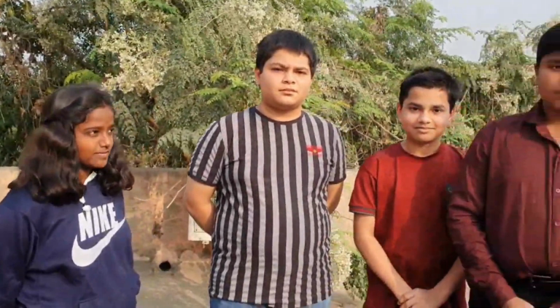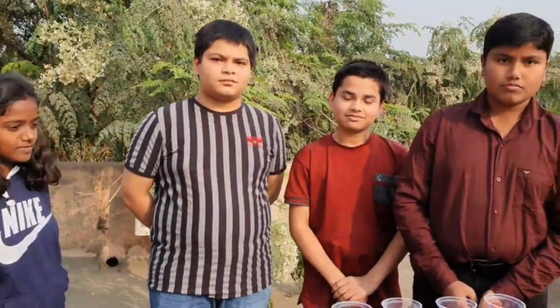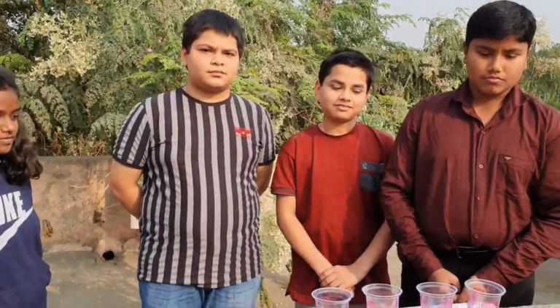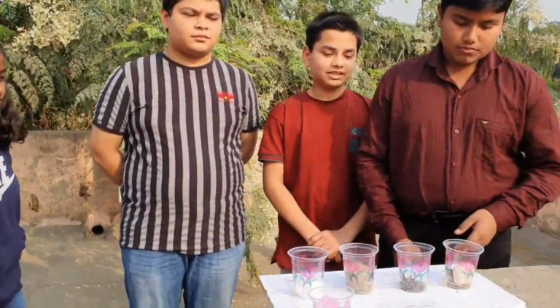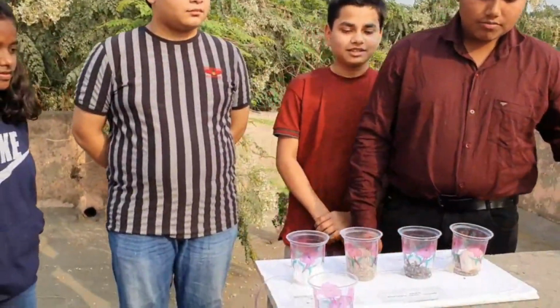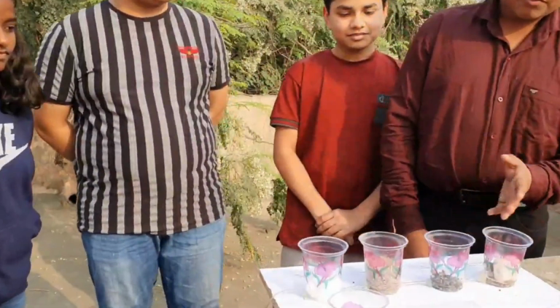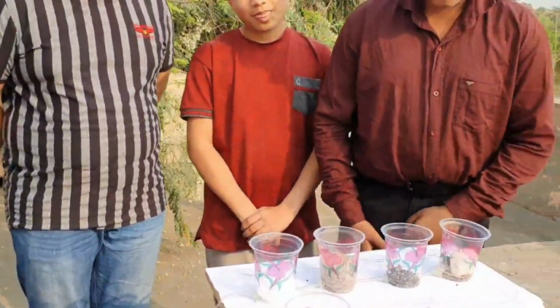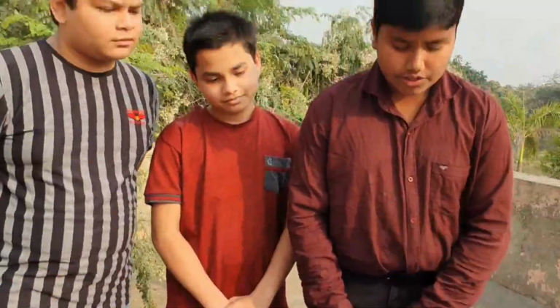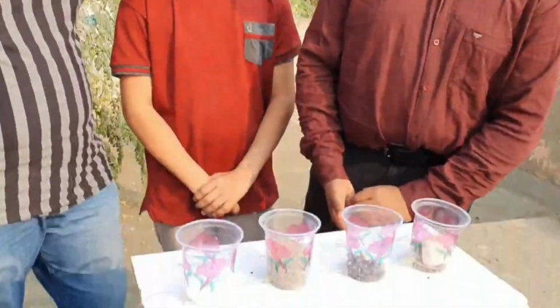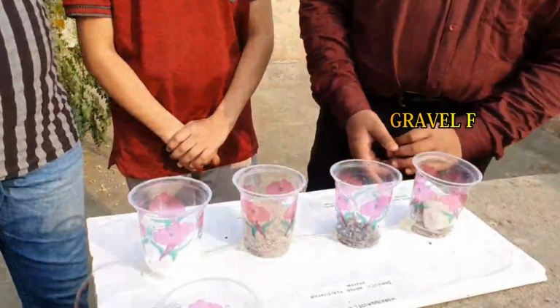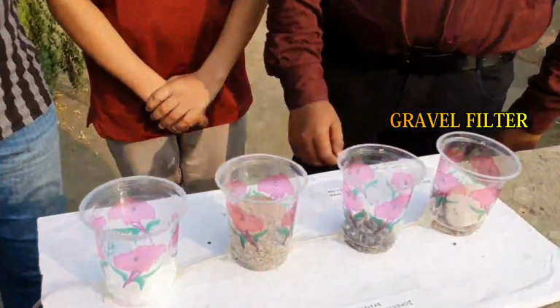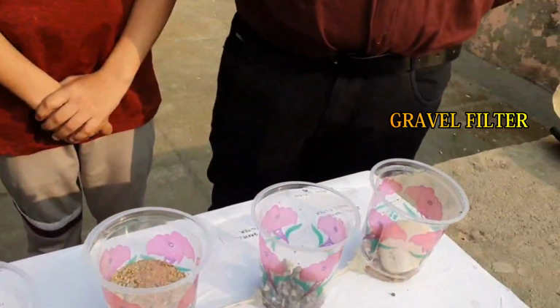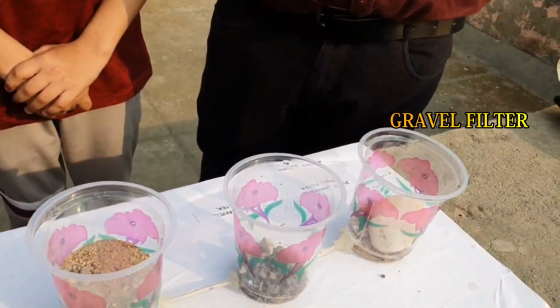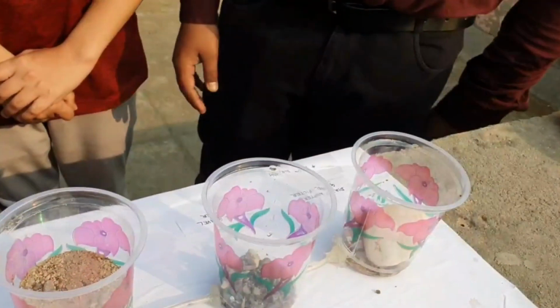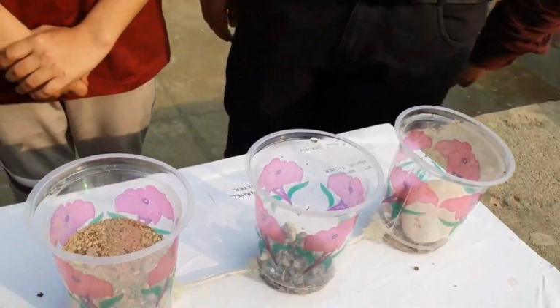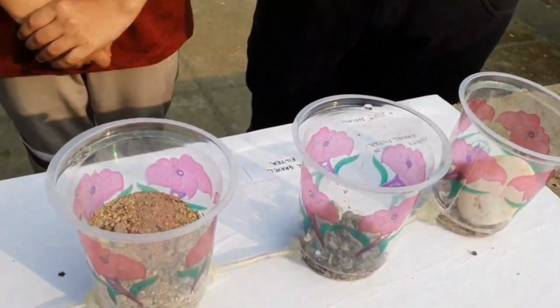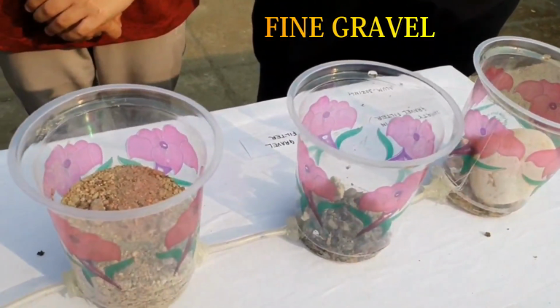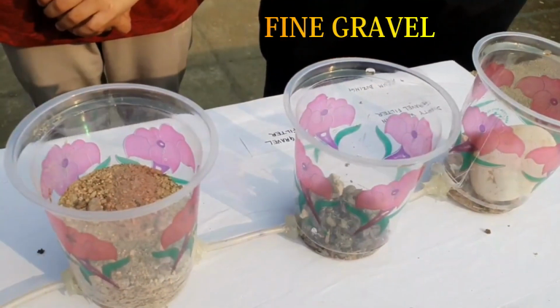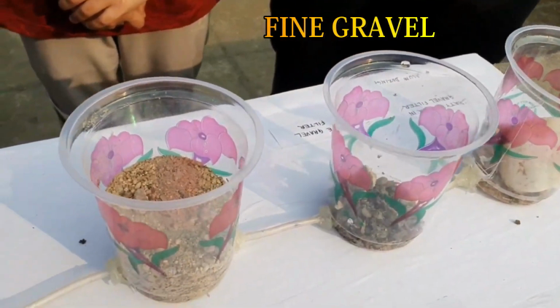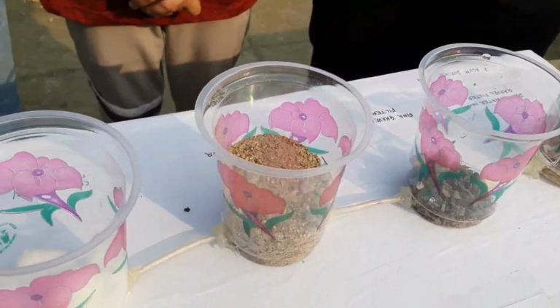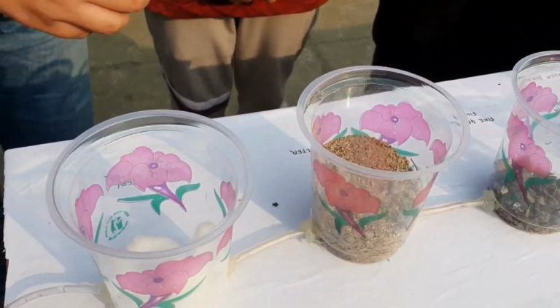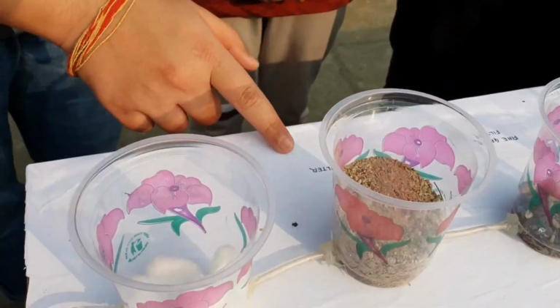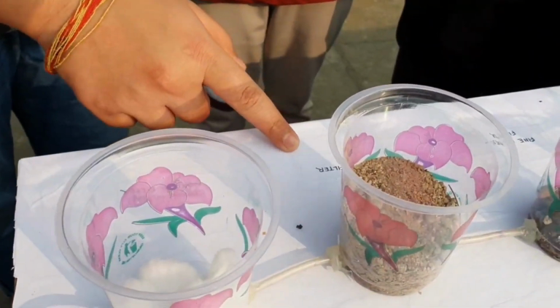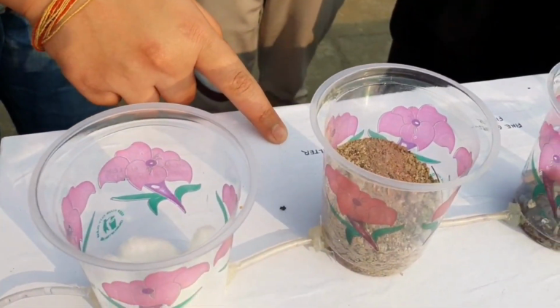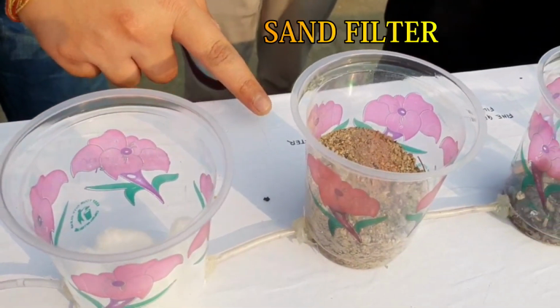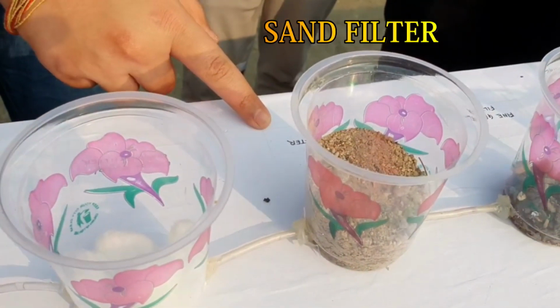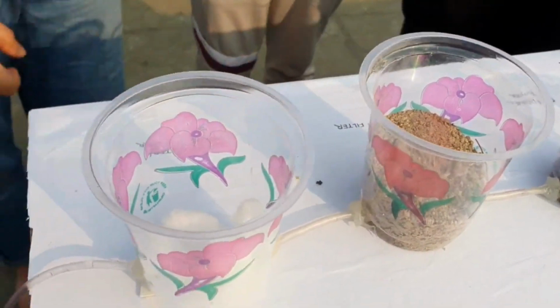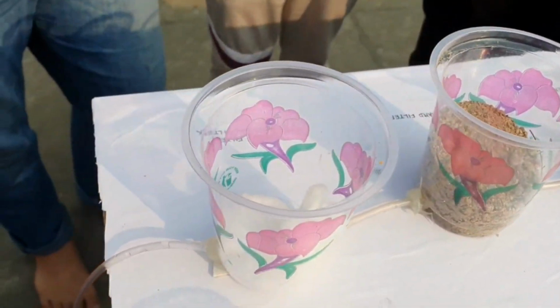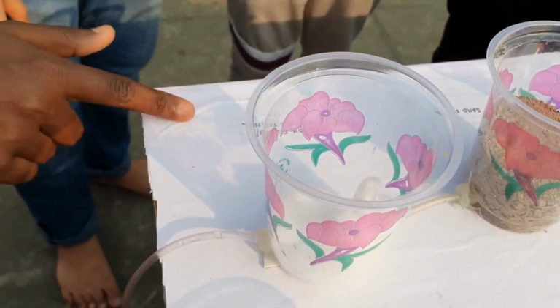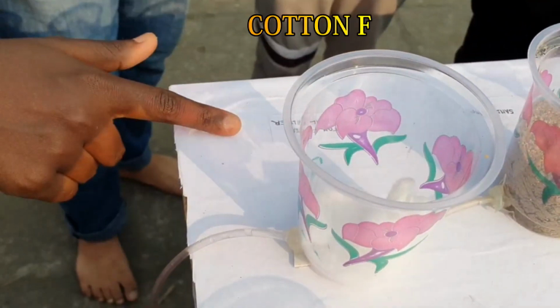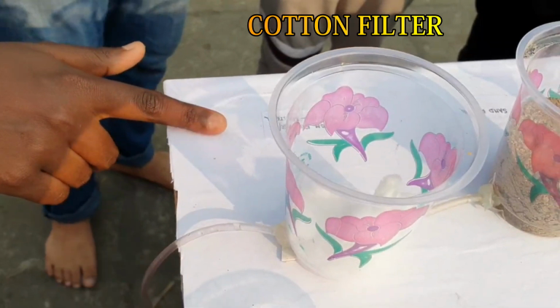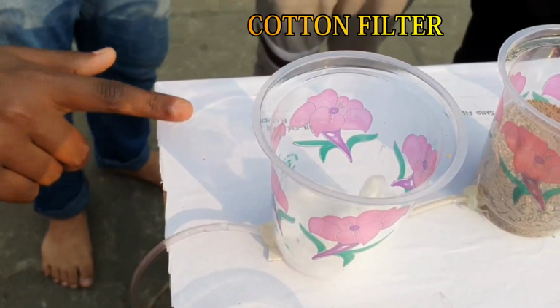So what have you made? In the first jar, we have taken a gravel filter. In the second jar, we have taken fine gravel. In the third jar, we have taken a sand filter. In the fourth jar, we have taken a cotton filter.